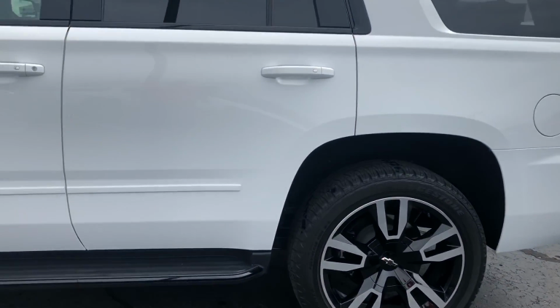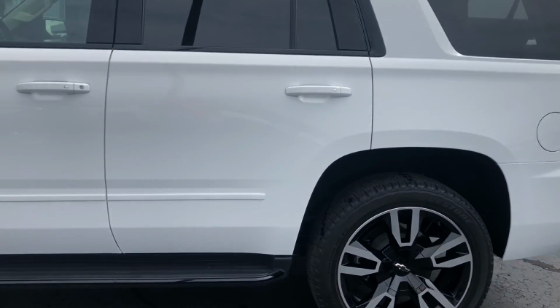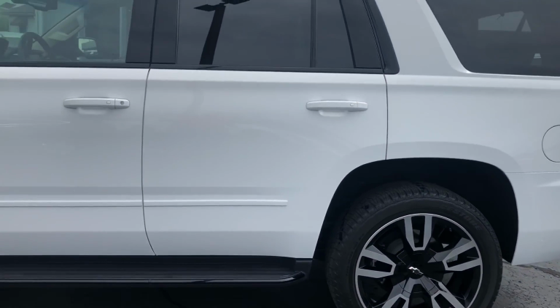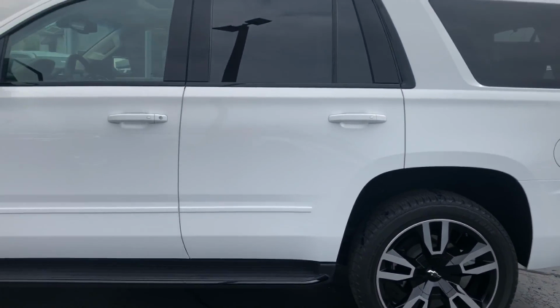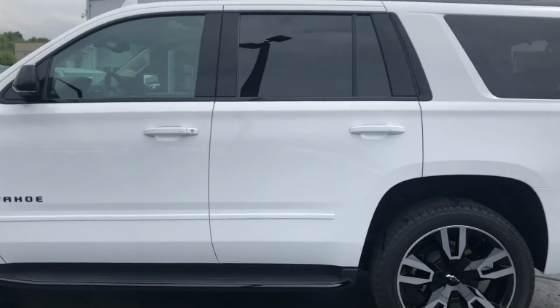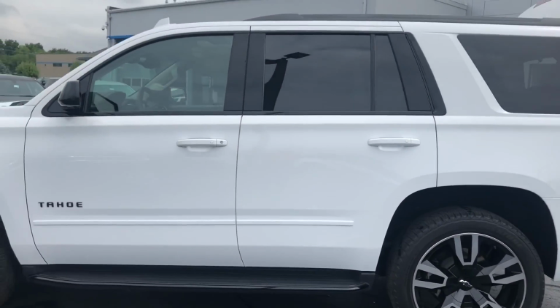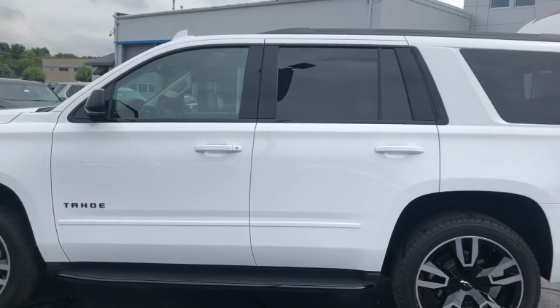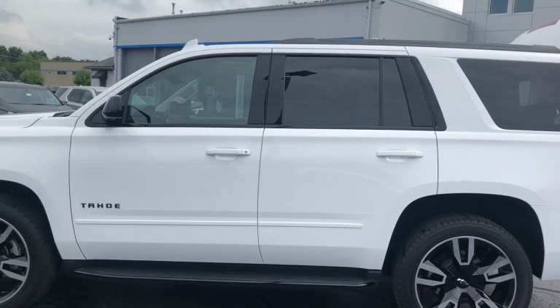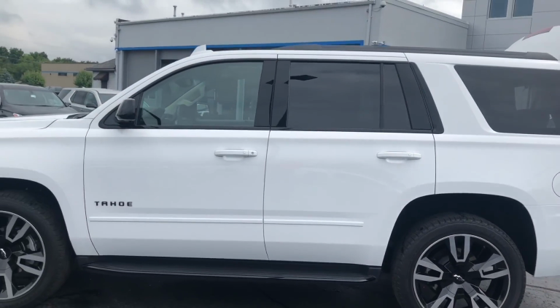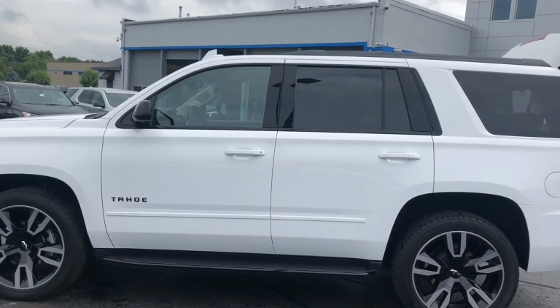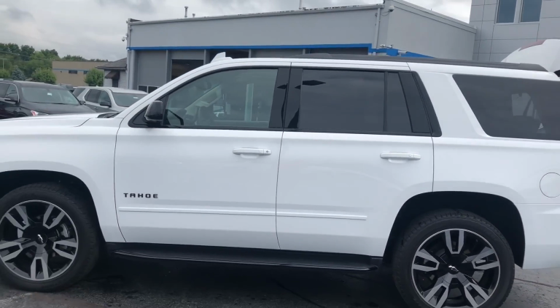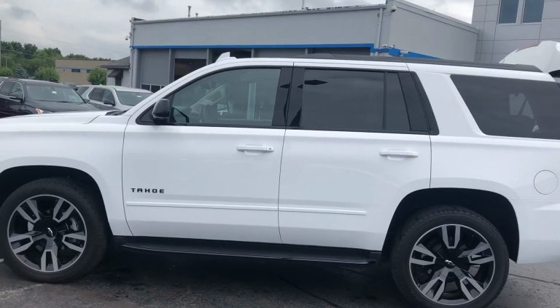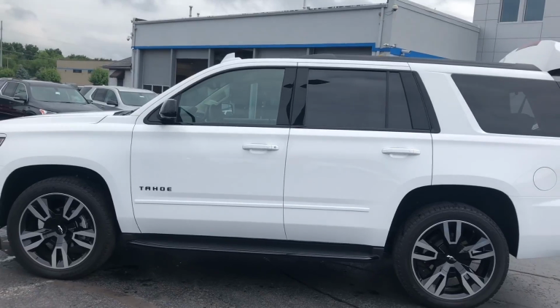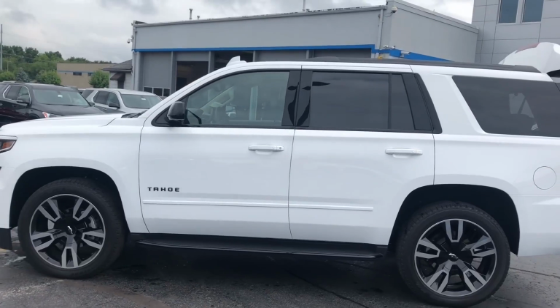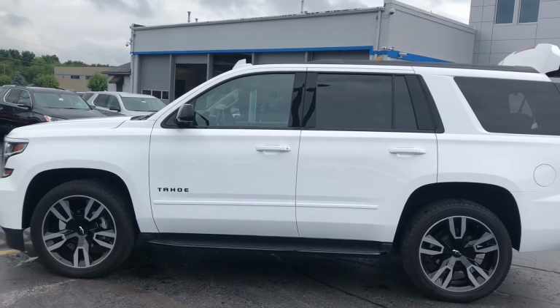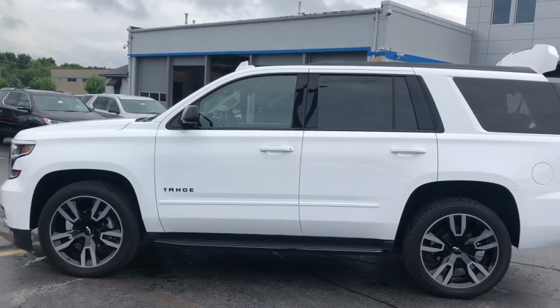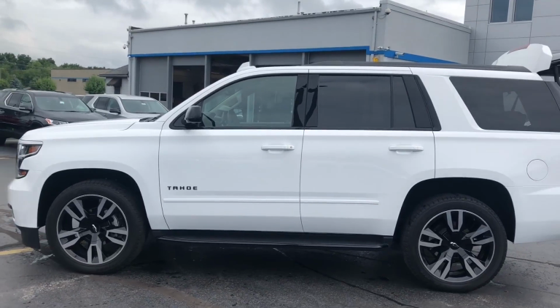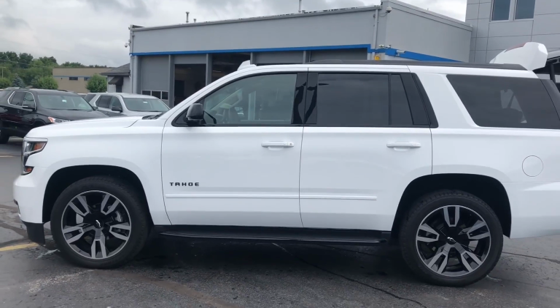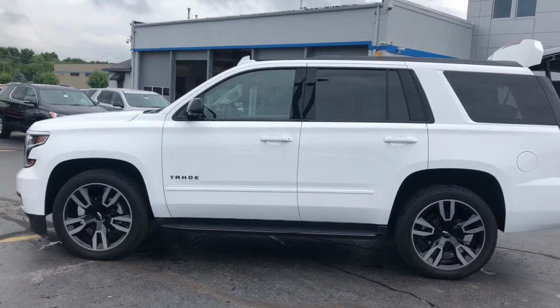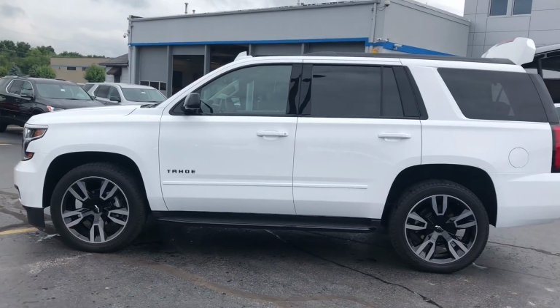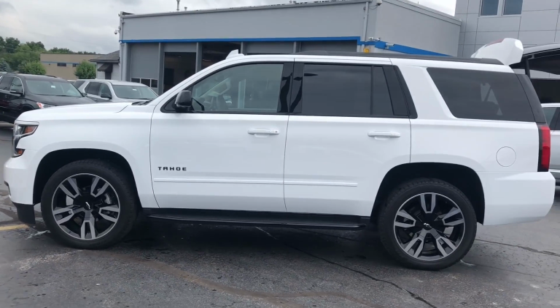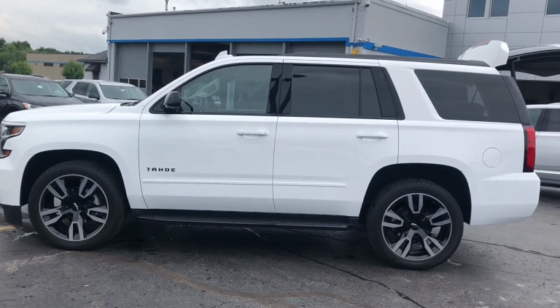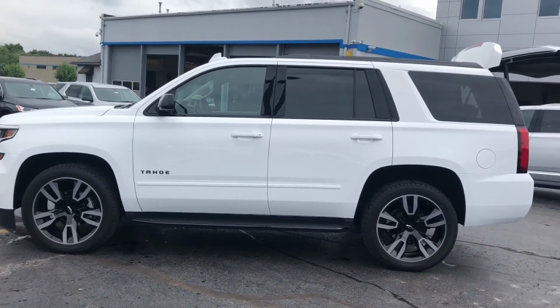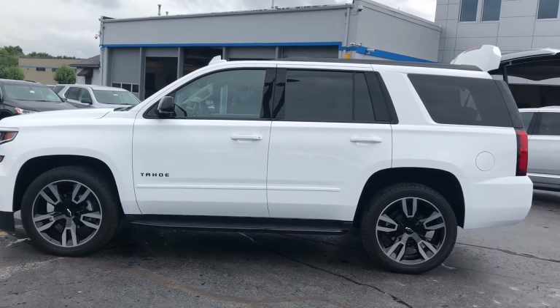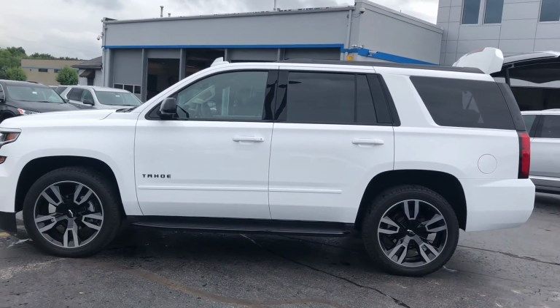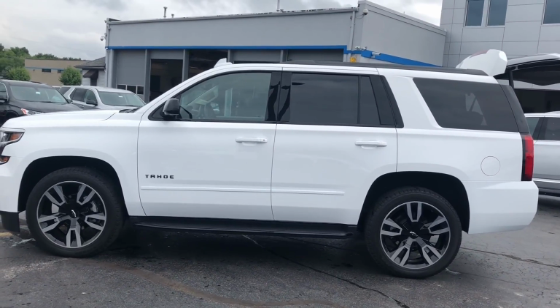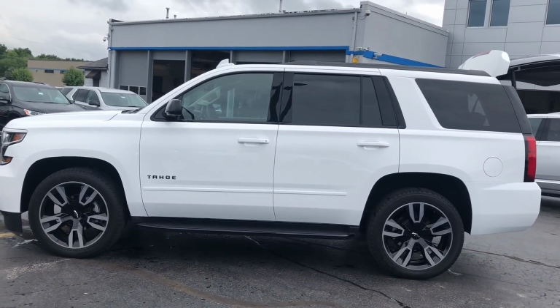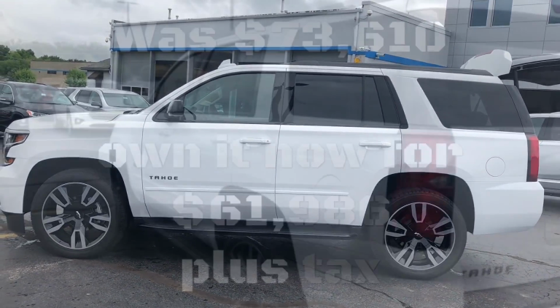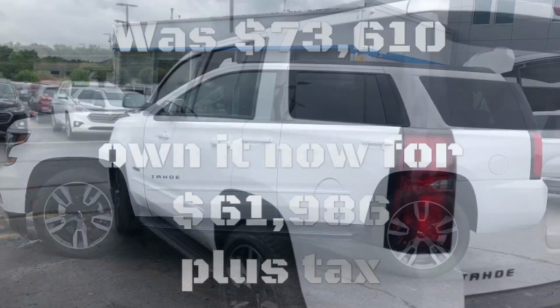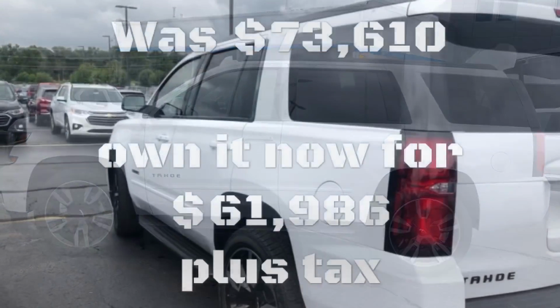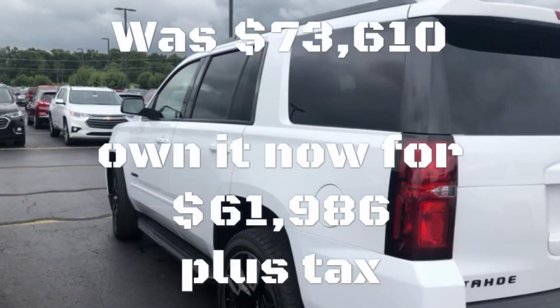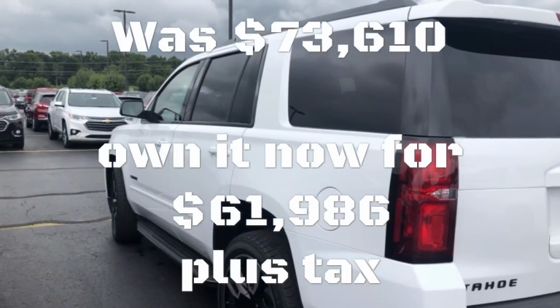So guys, if you want a closer look at this or have any questions, call me at 586-752-5900 extension 162. I'd love to show you more about this car.